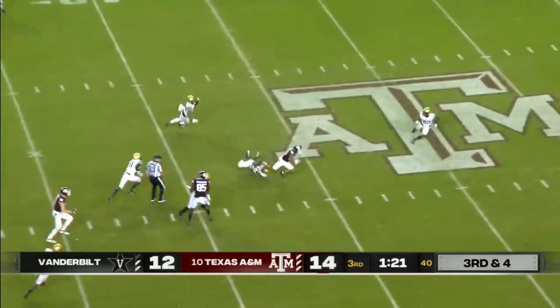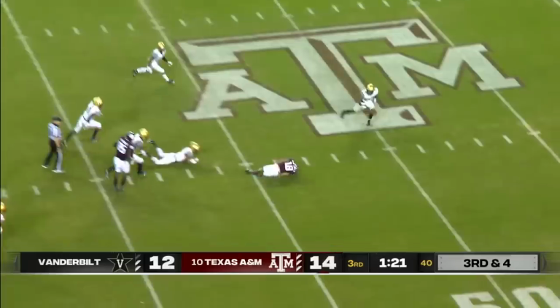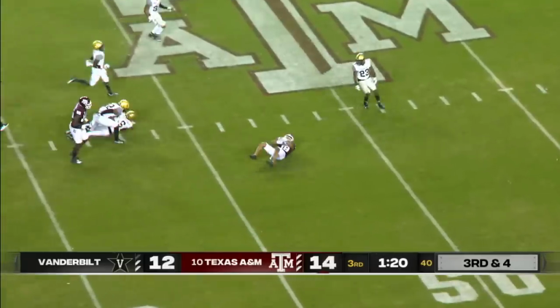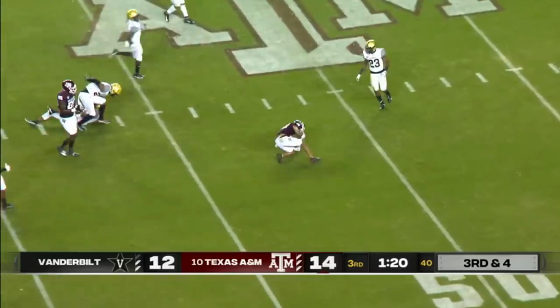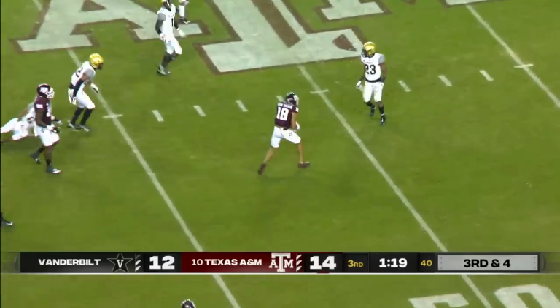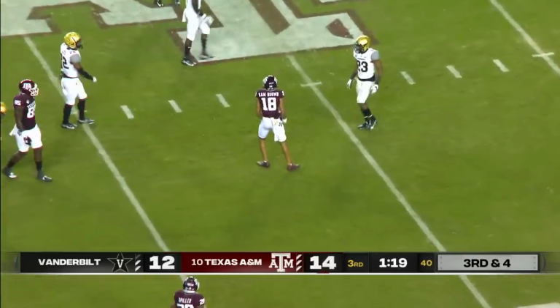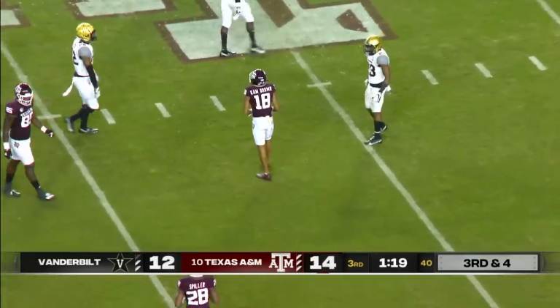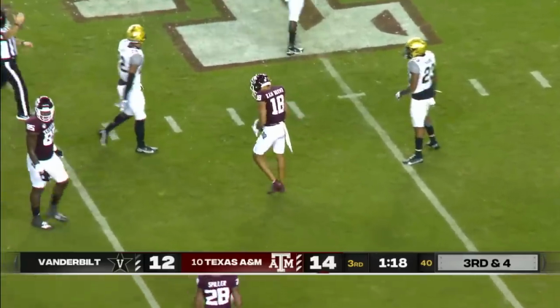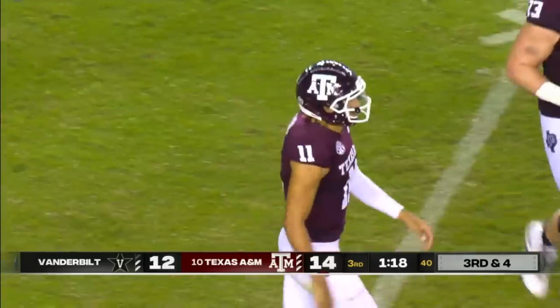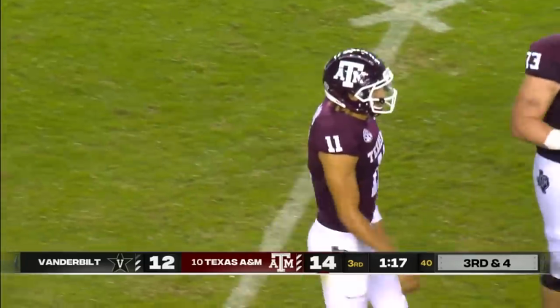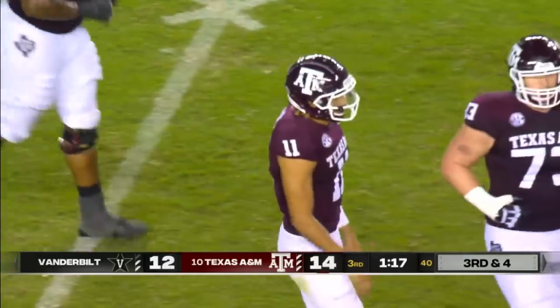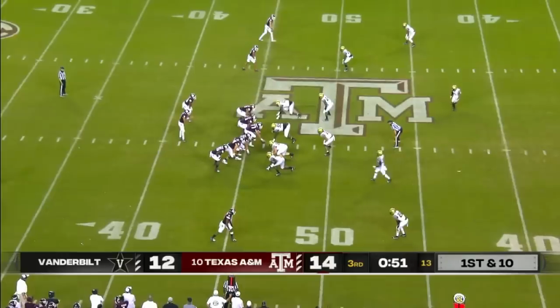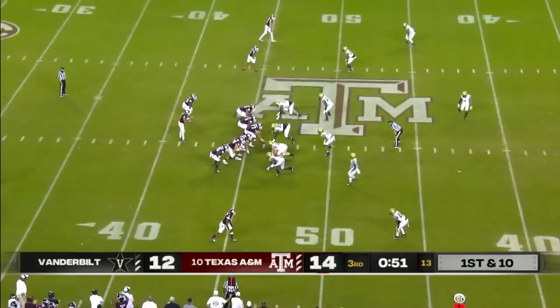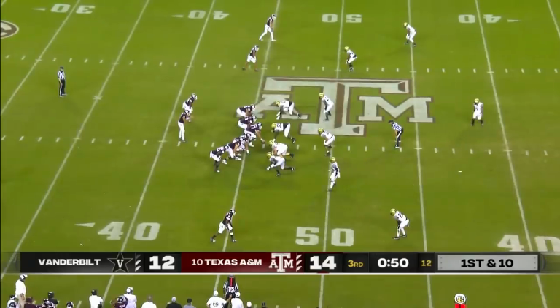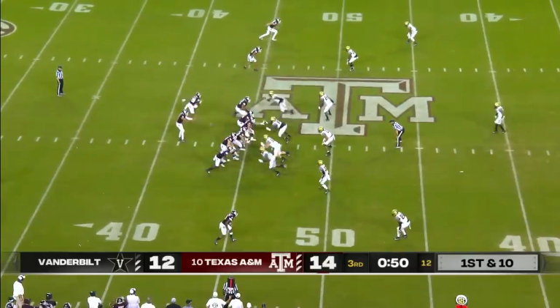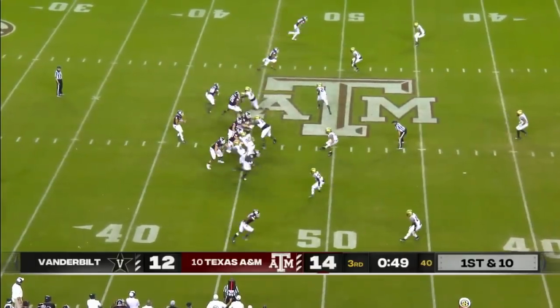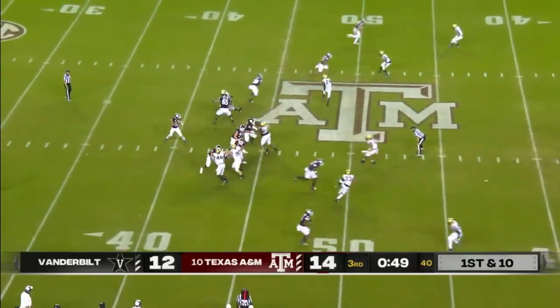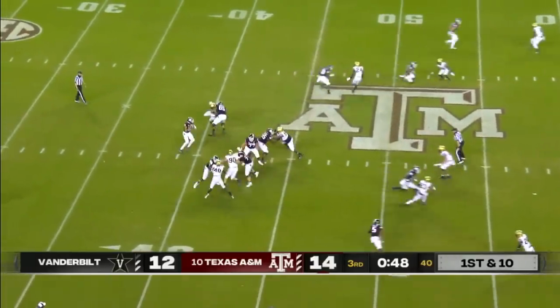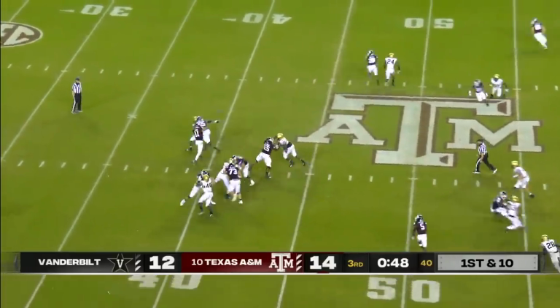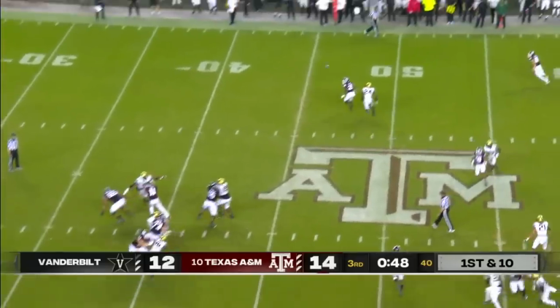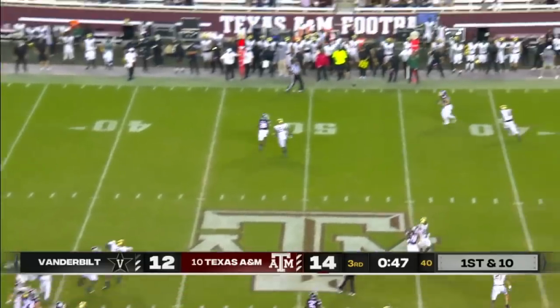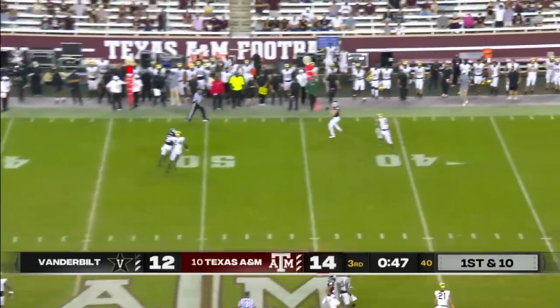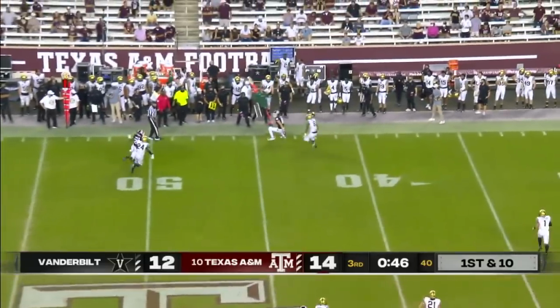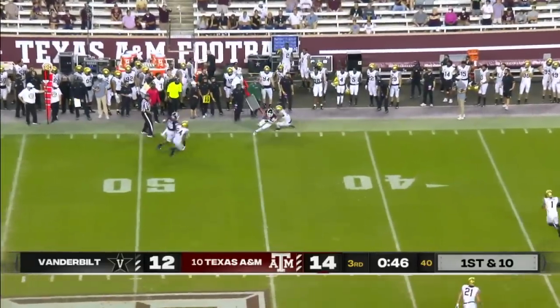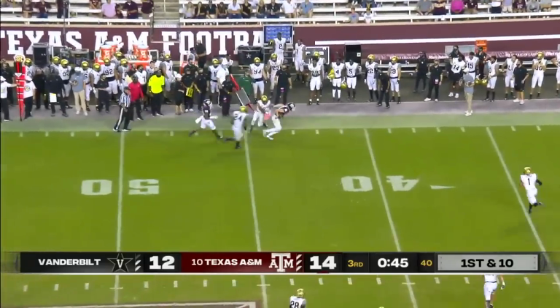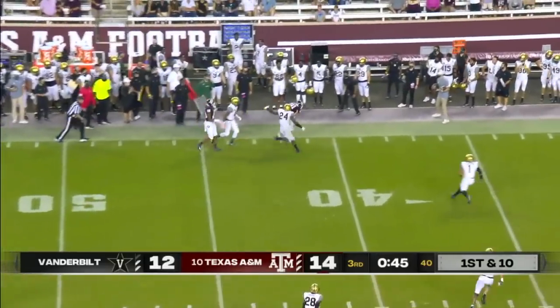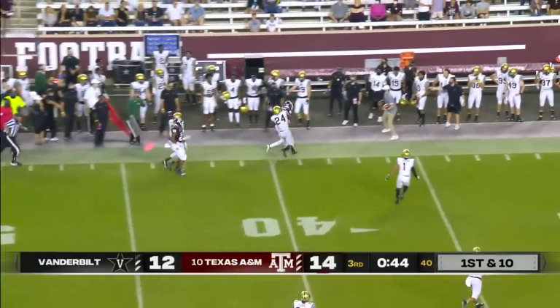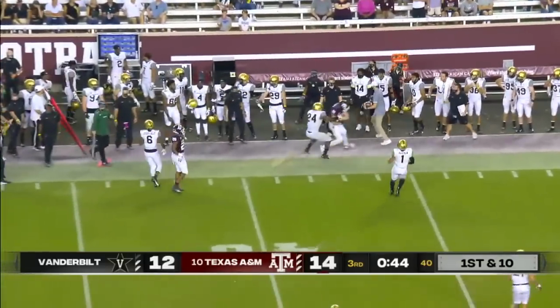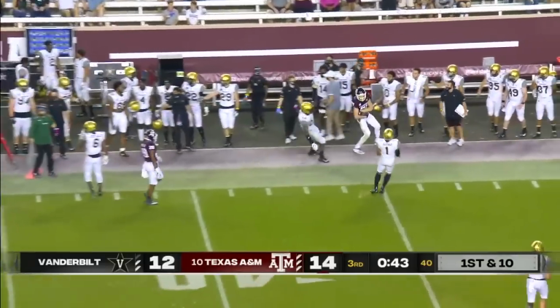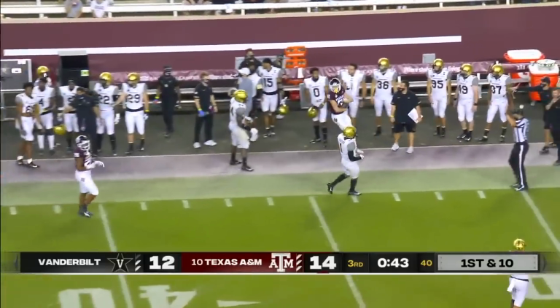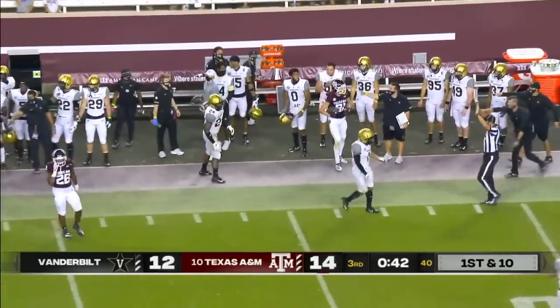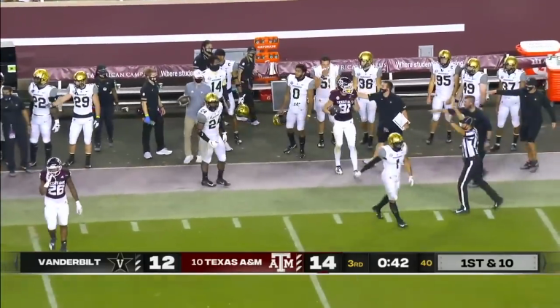Mond over the middle — completes it. One of his best passes of the night as he missiles that one to Cam Brown. Mond and company from the 46, four-man rush by Vandy — pass complete. And Kellen Mond starting to heat up a little bit — that's Chapman again.